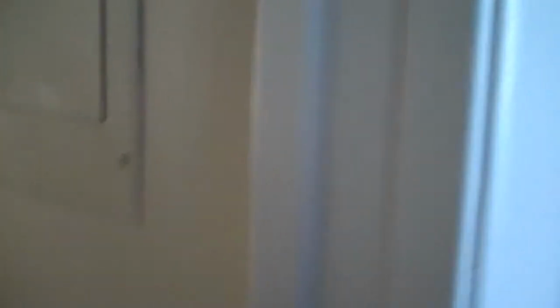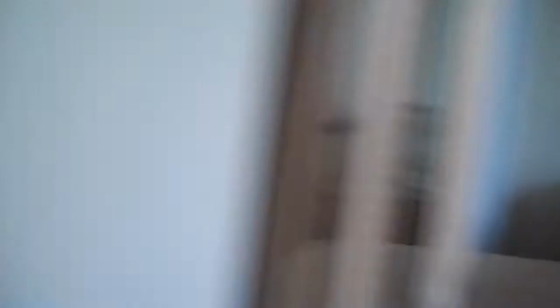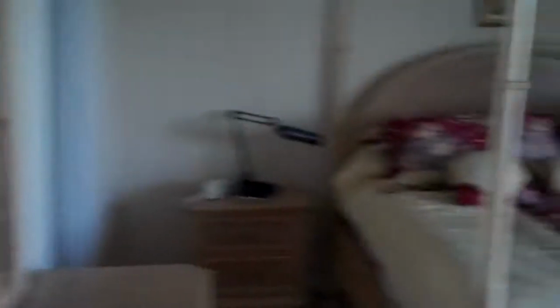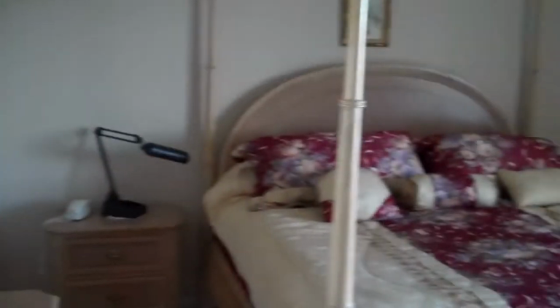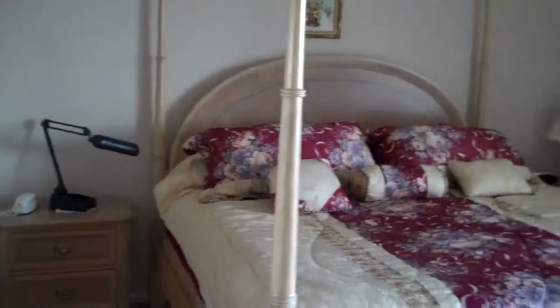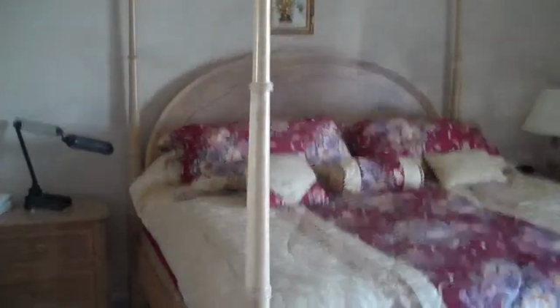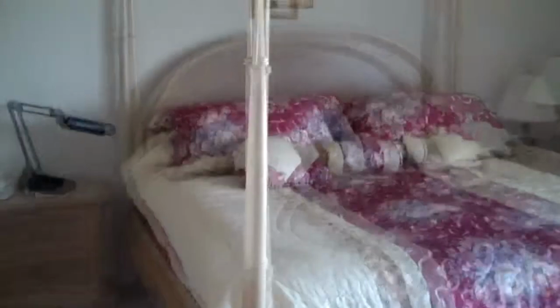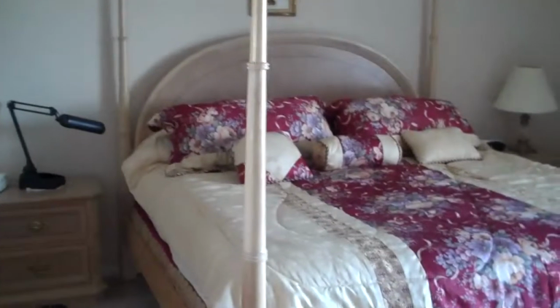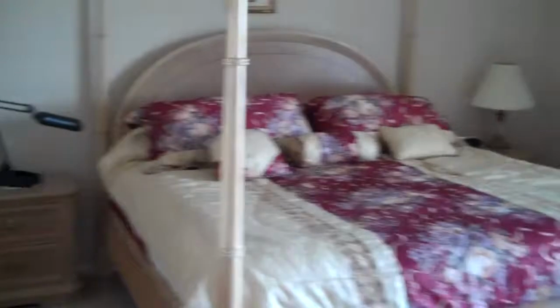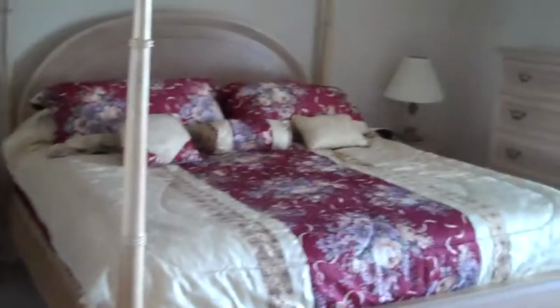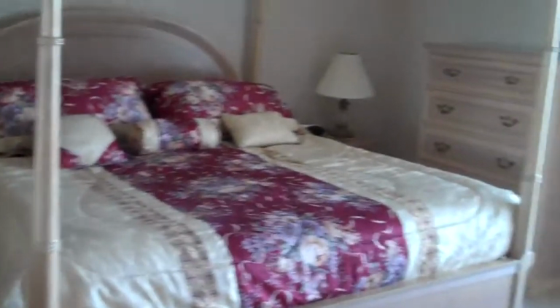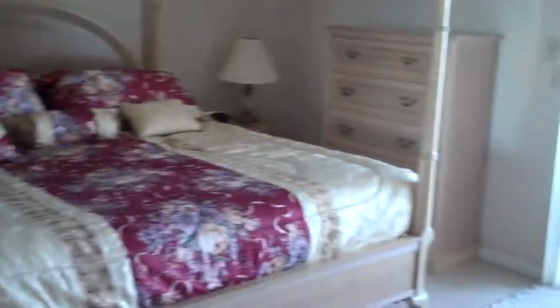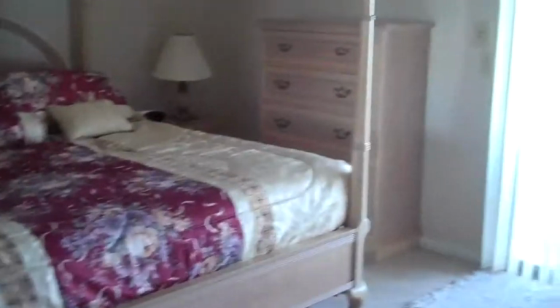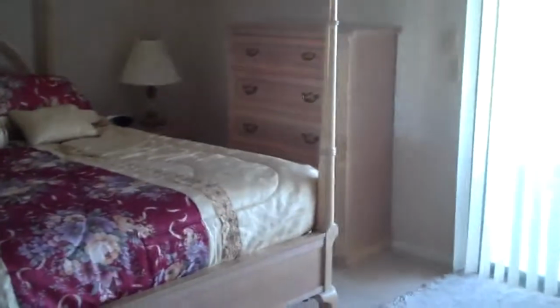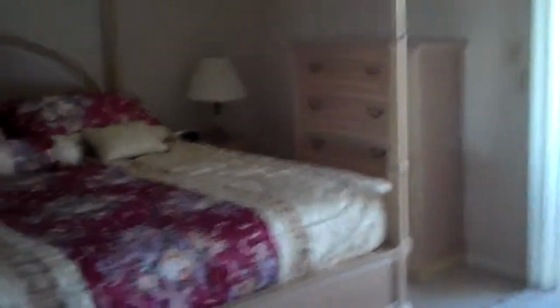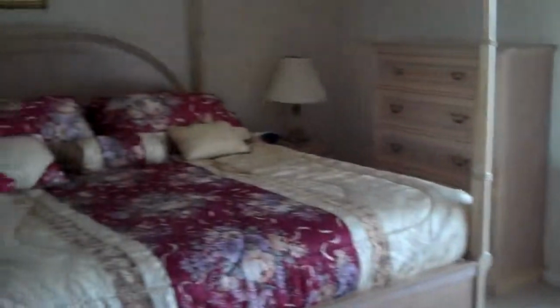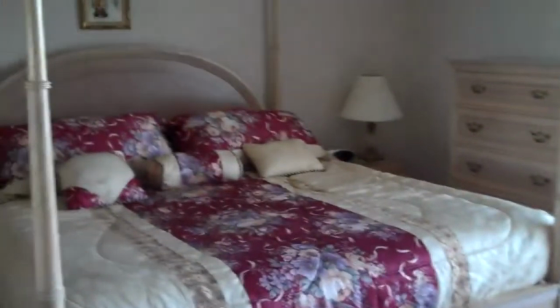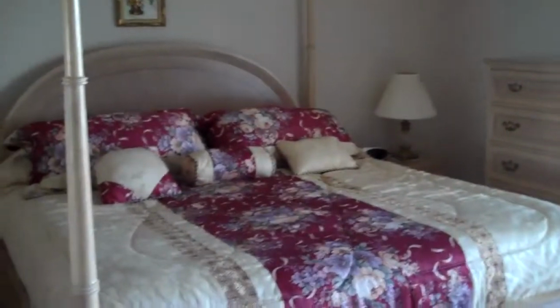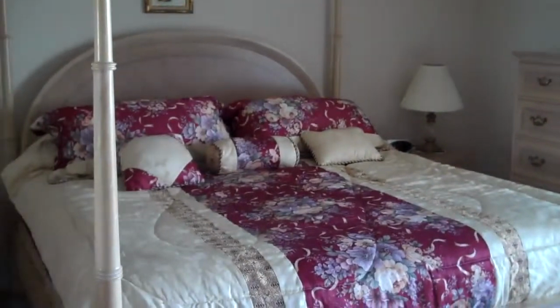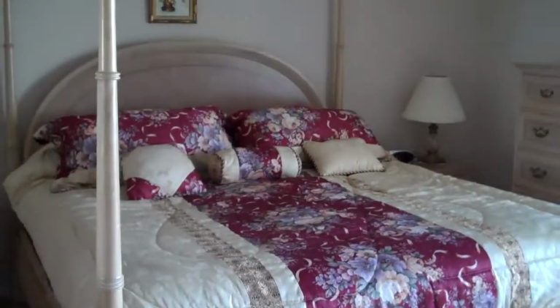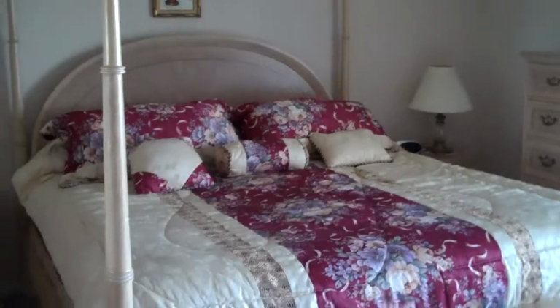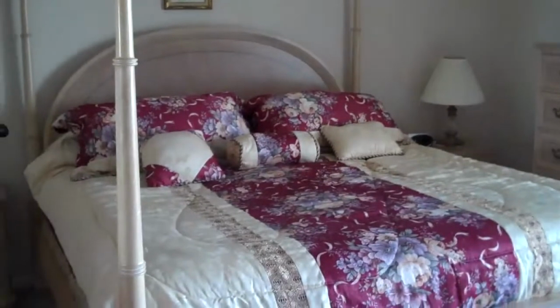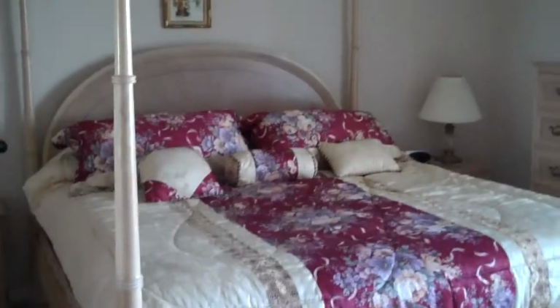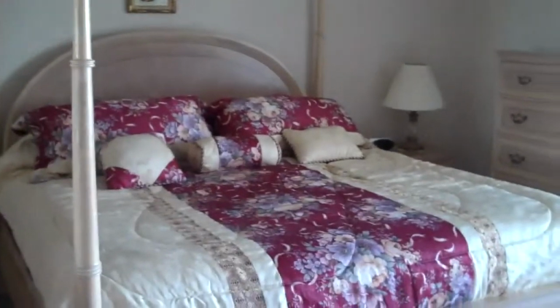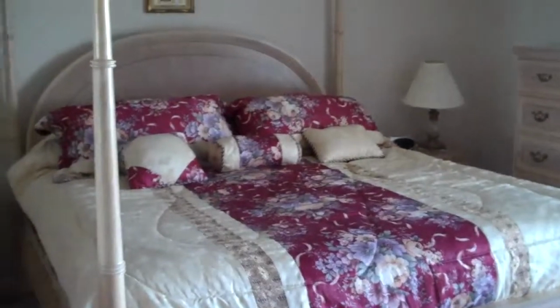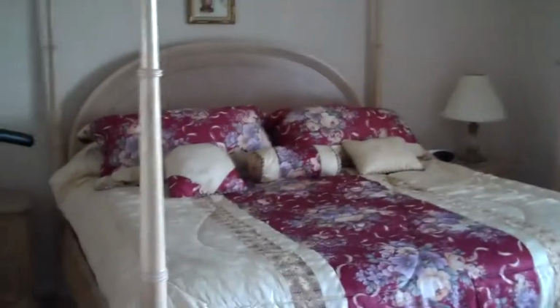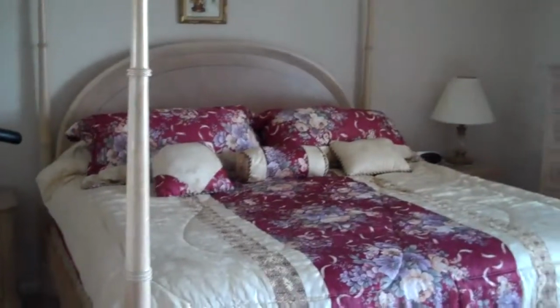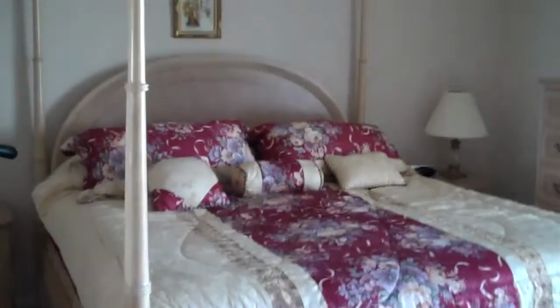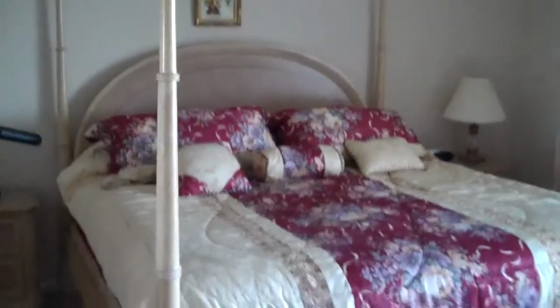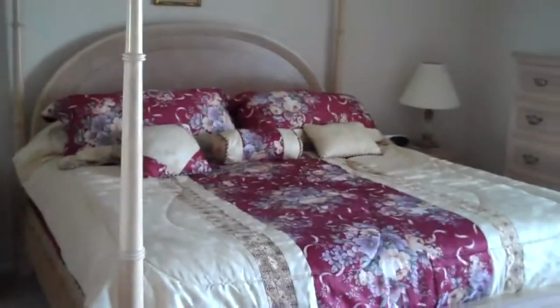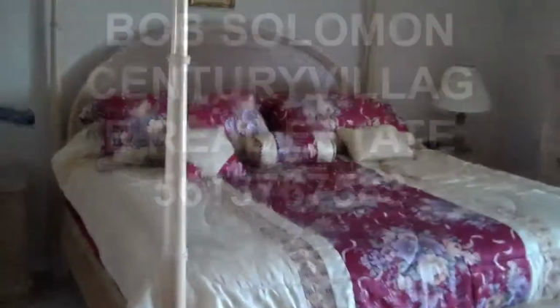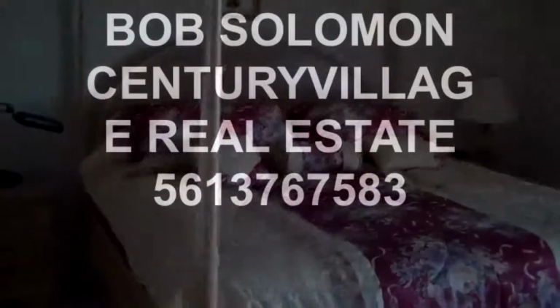The air conditioning has been recently changed. Please contact Bob Solomon at Century Village Real Estate, 561-376-7583 for more information. Thank you.